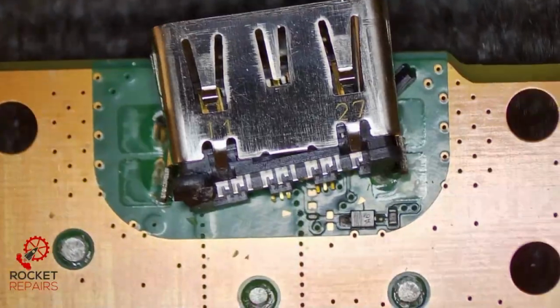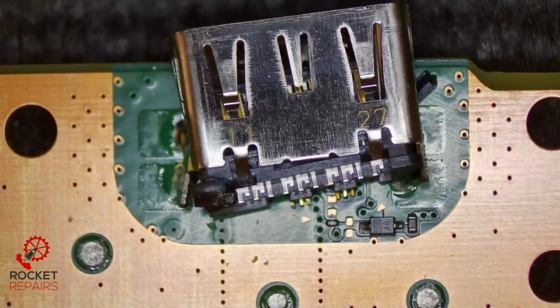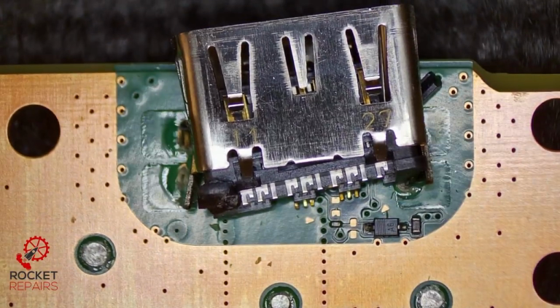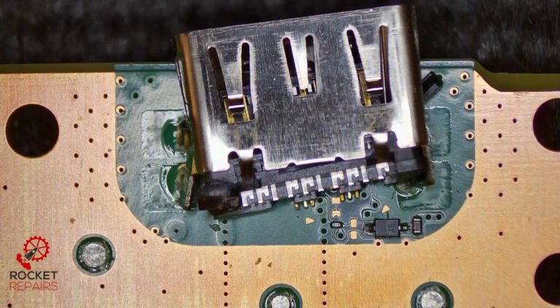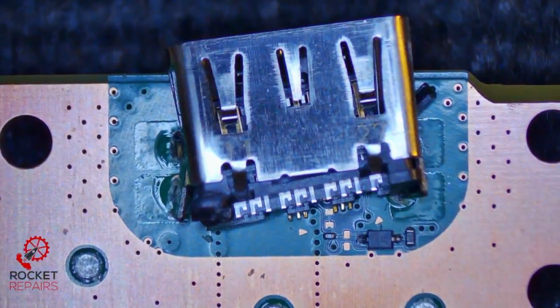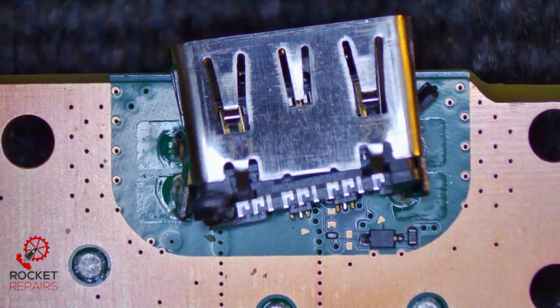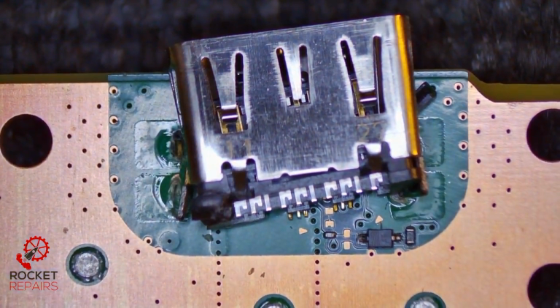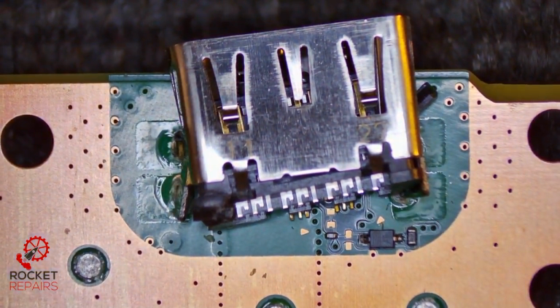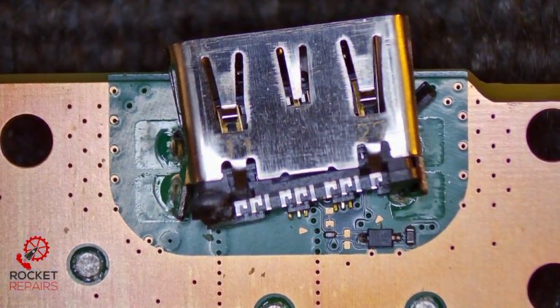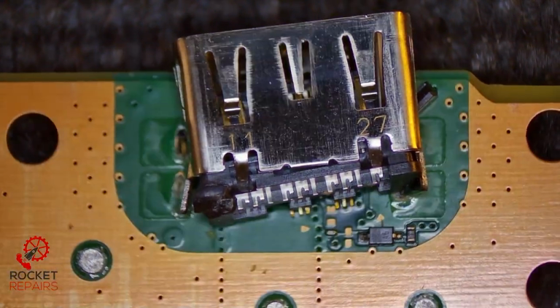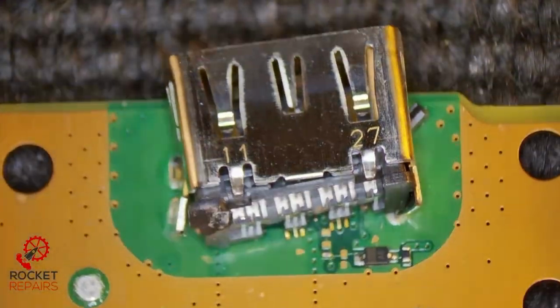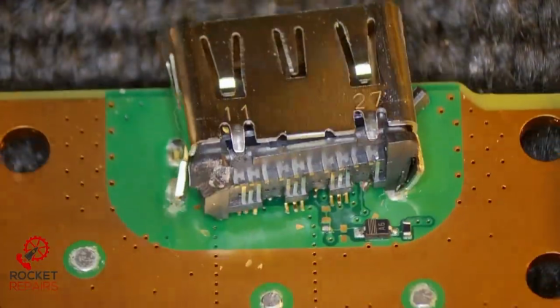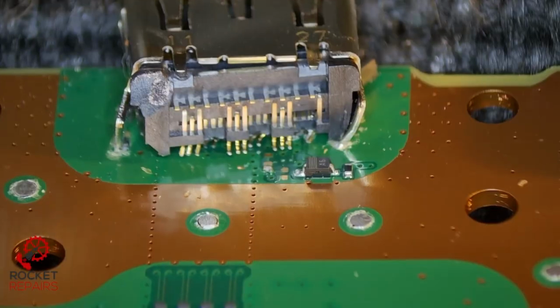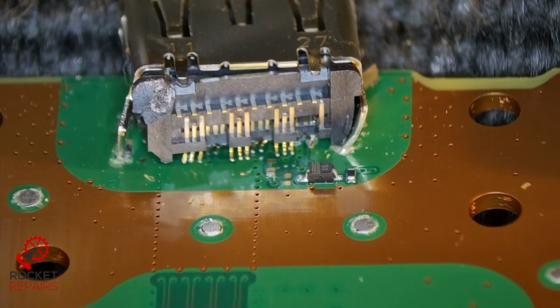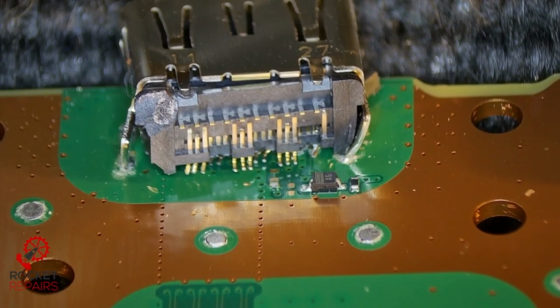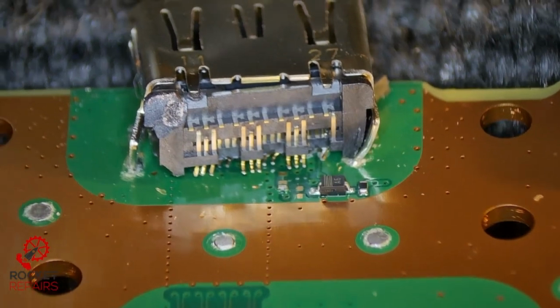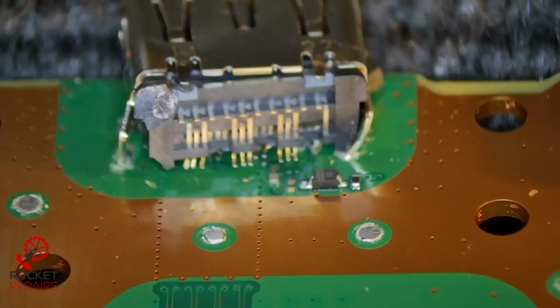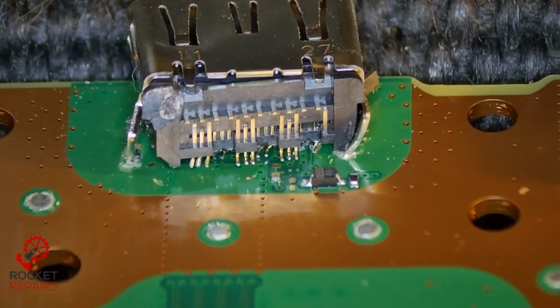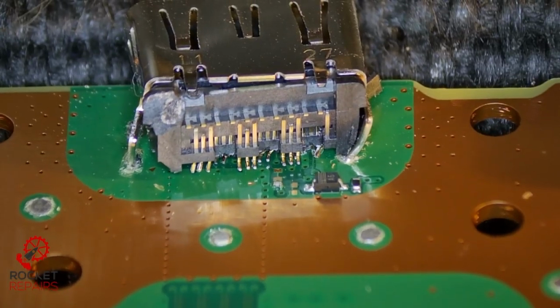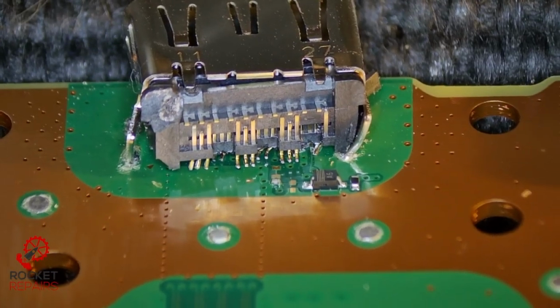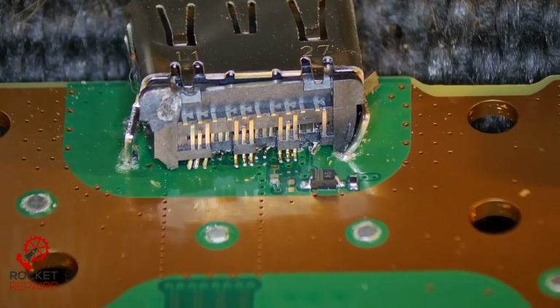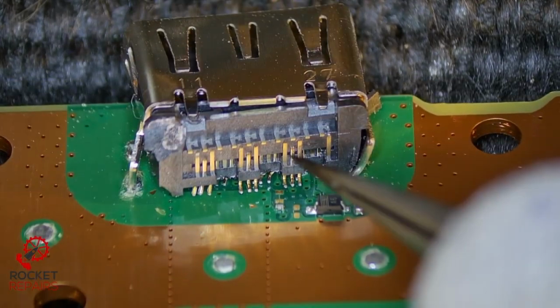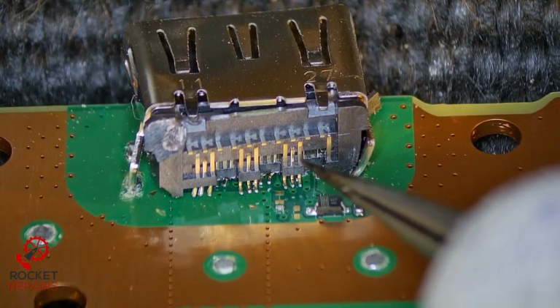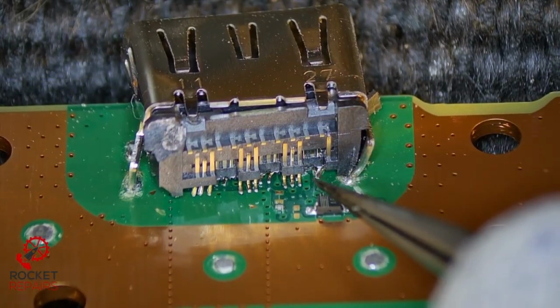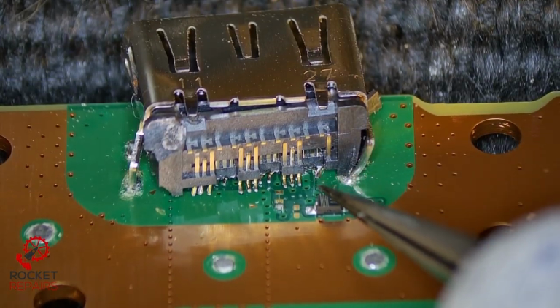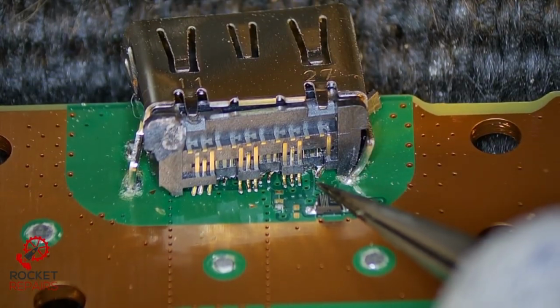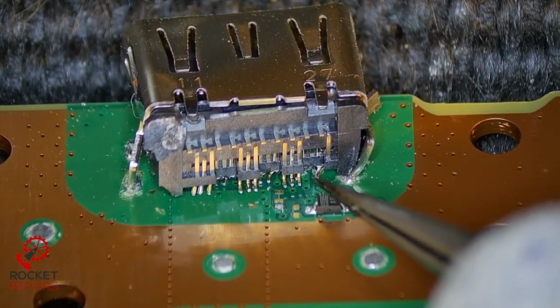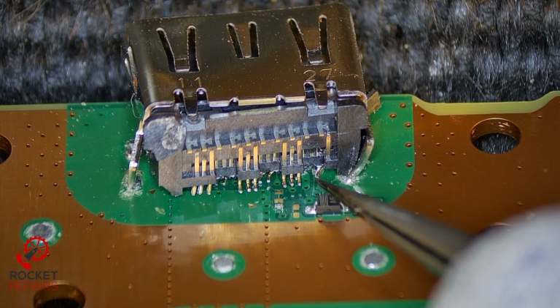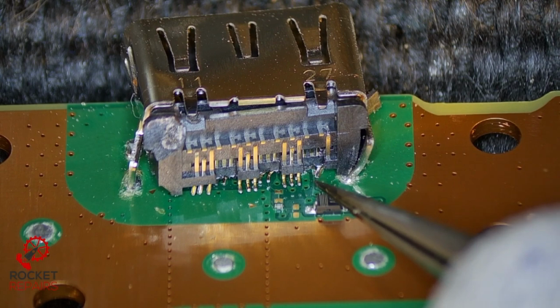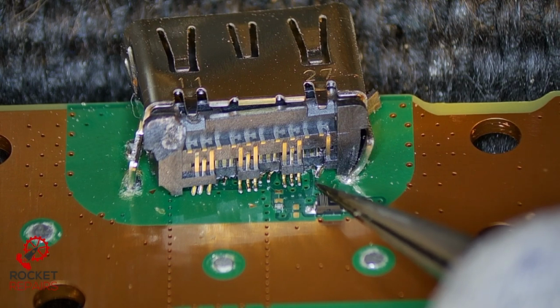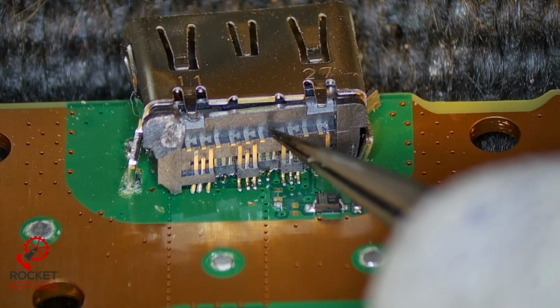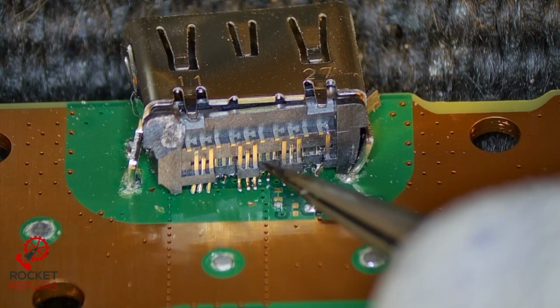If I quickly show you under the scope, just so you can see how bad this actually is. Look at that. If there is no trace damage, I will be so shocked. And the poor little capacitor that we have under here — if that's alive, it's an absolute miracle.